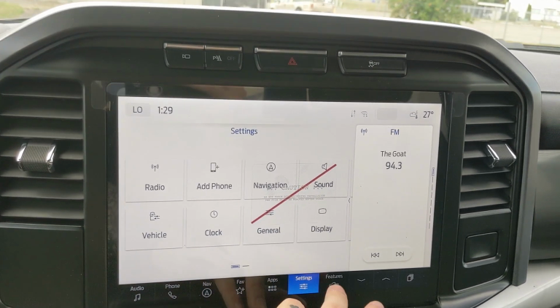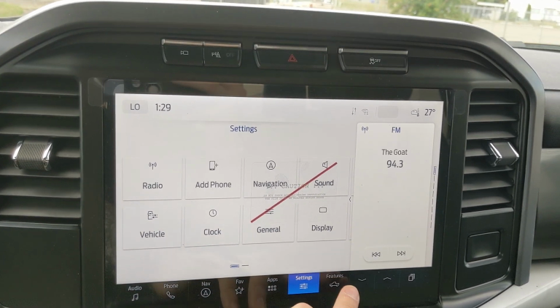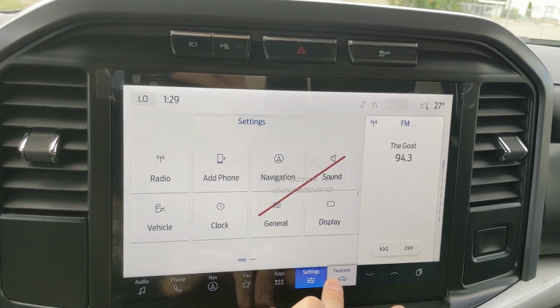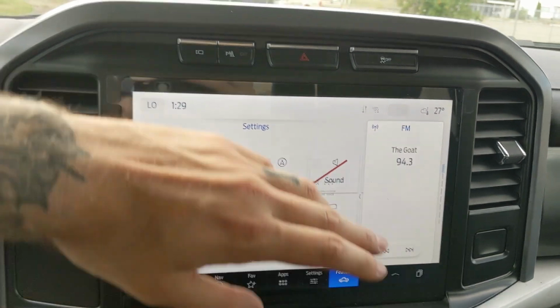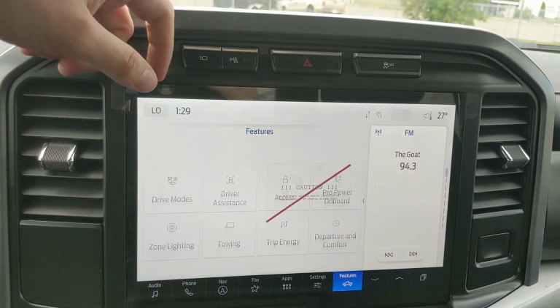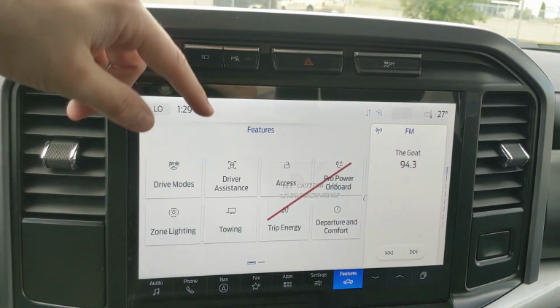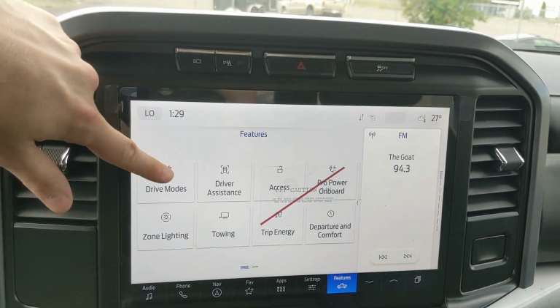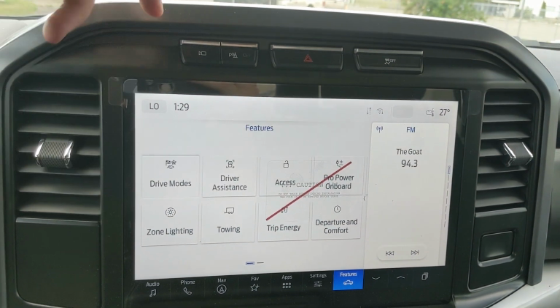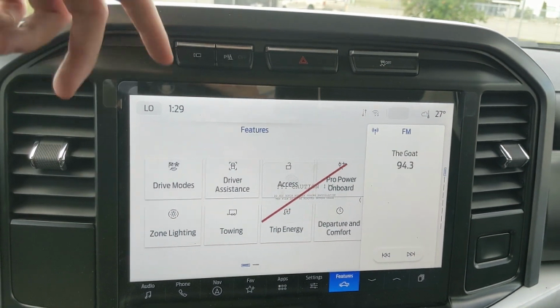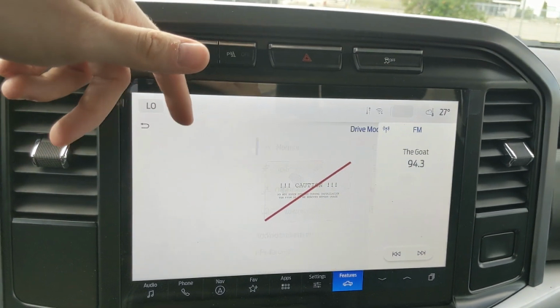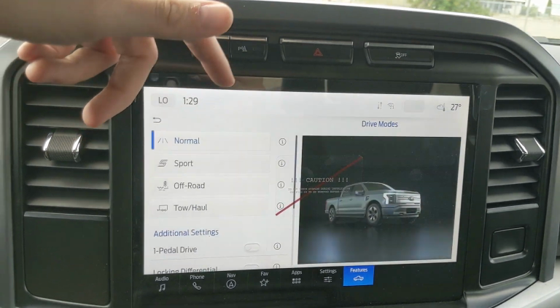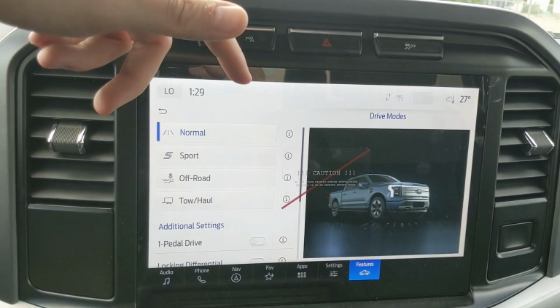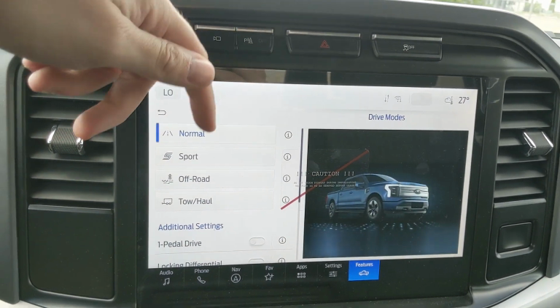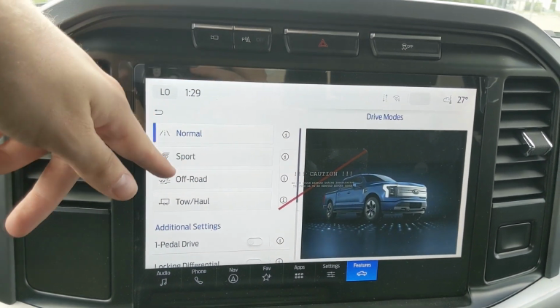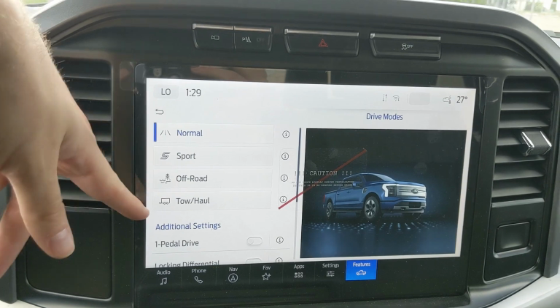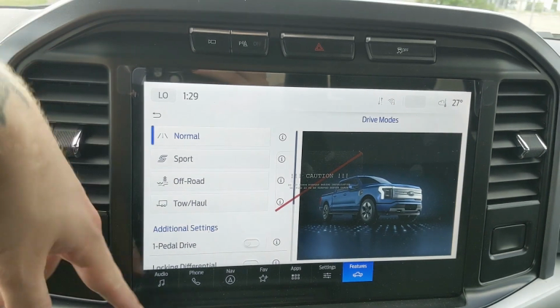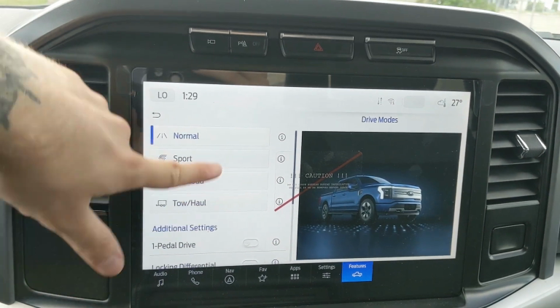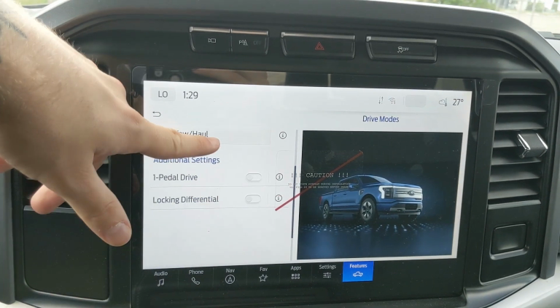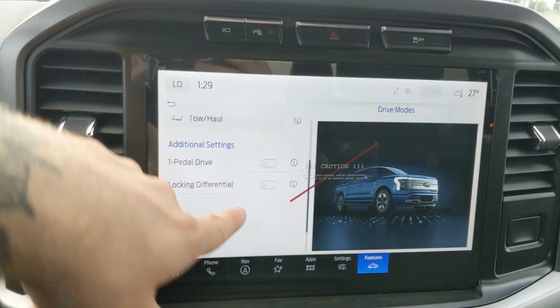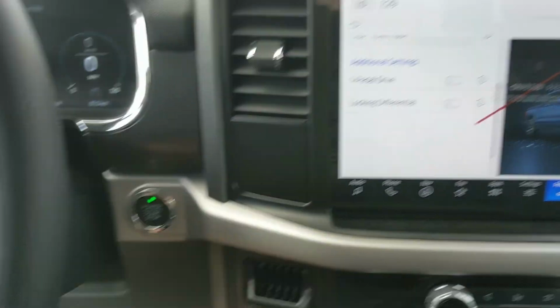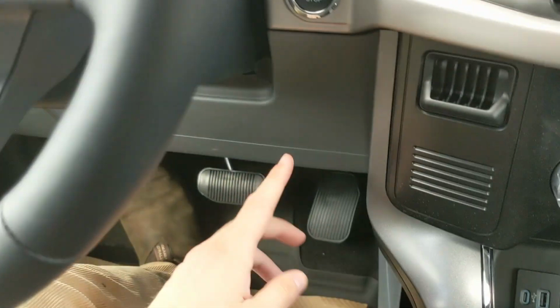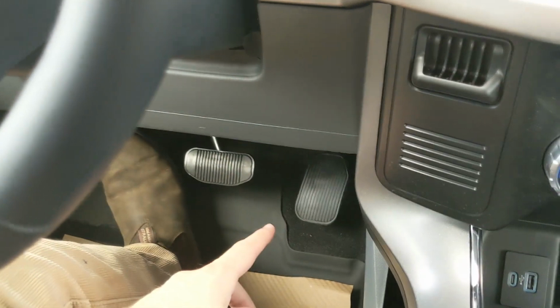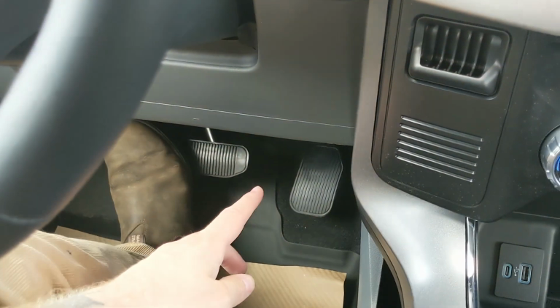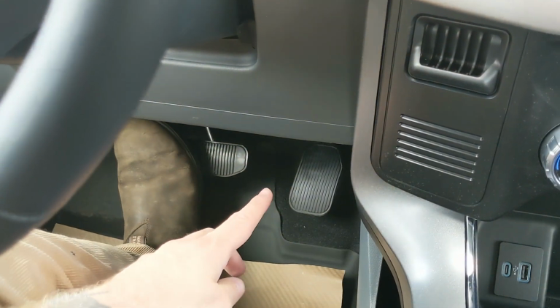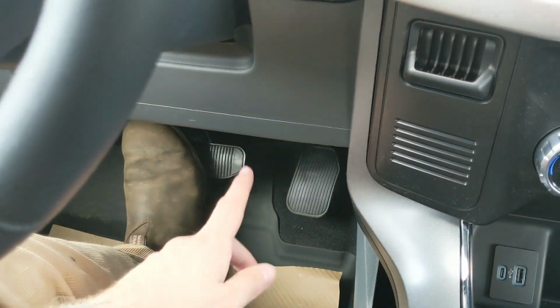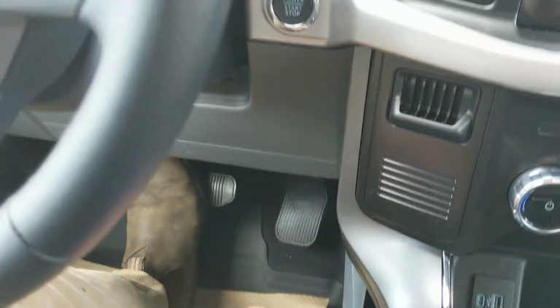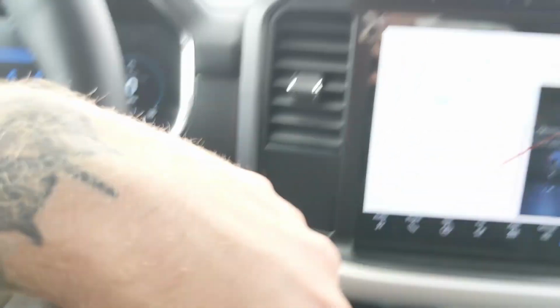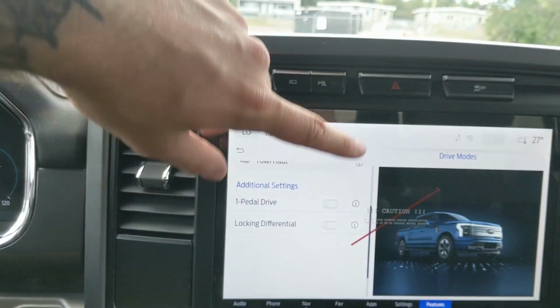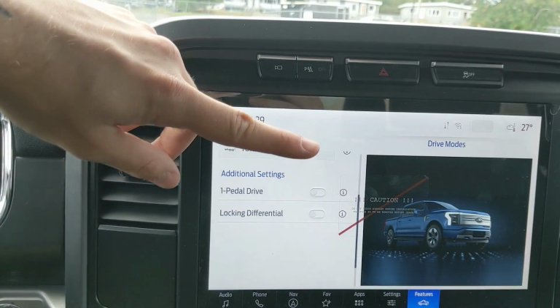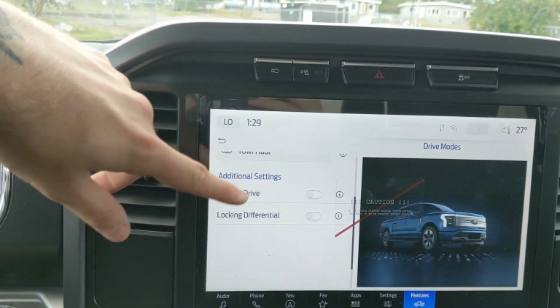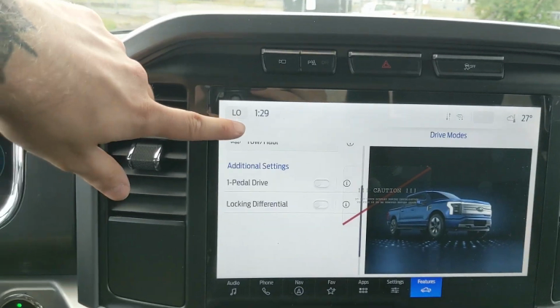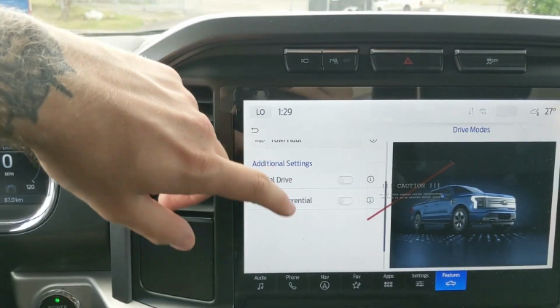Then you've got your general truck features such as your drive modes. You have normal, sport, off-road, and tow-haul, as well as one-pedal drive so that if your foot's not on the accelerator your vehicle is braking and slowing down, as well as having a locking differential.